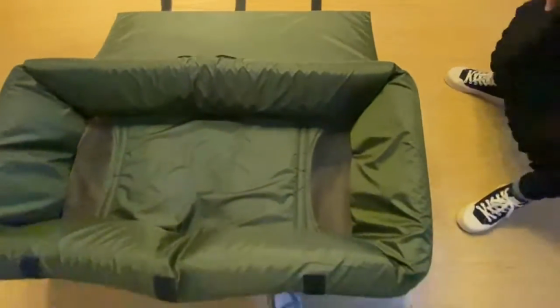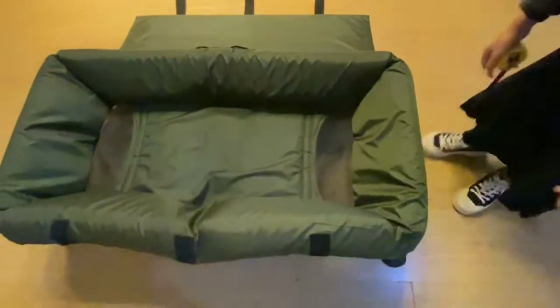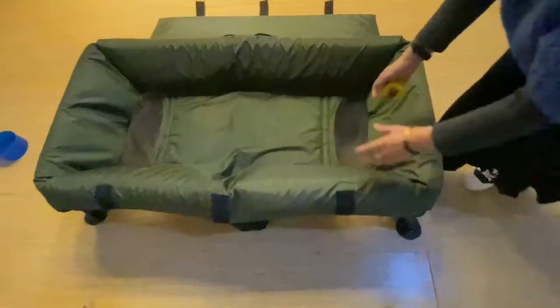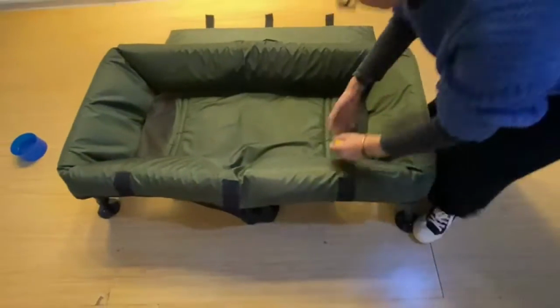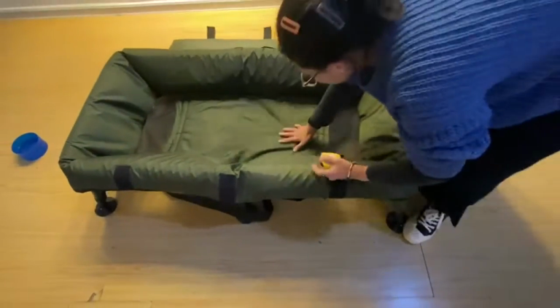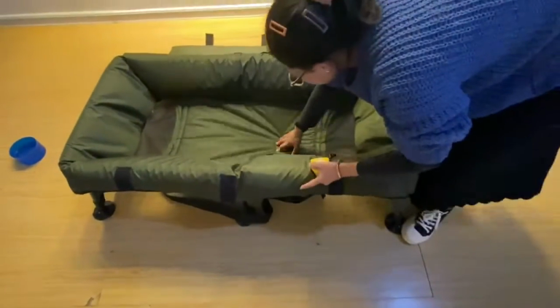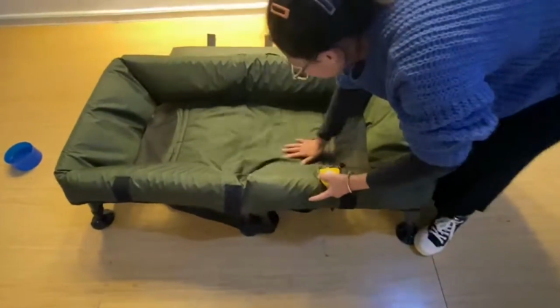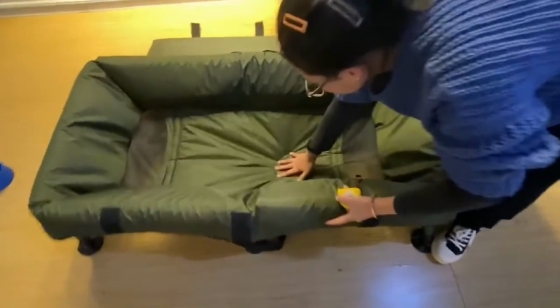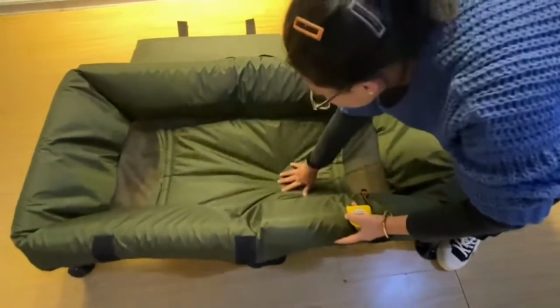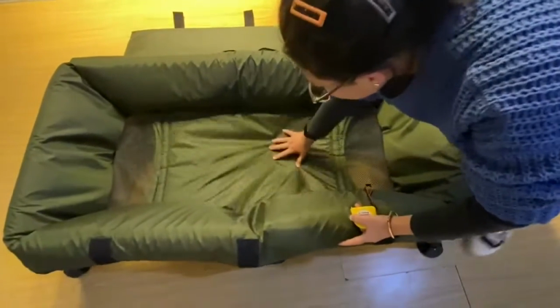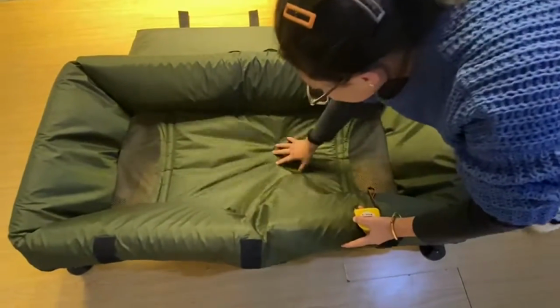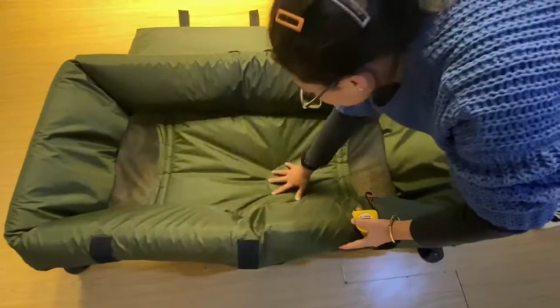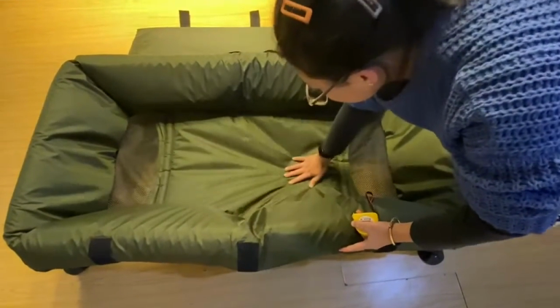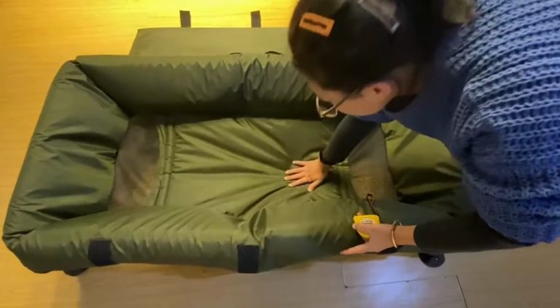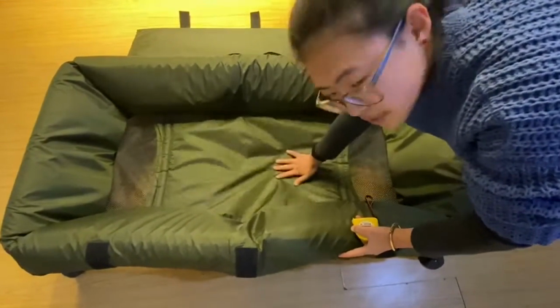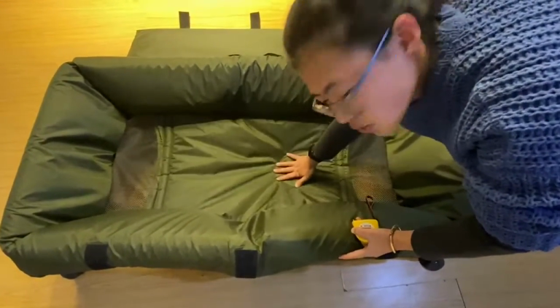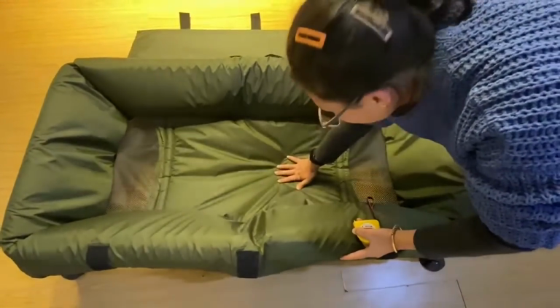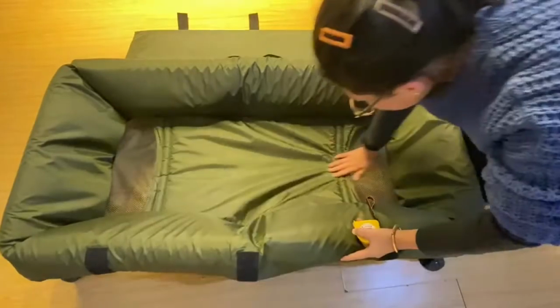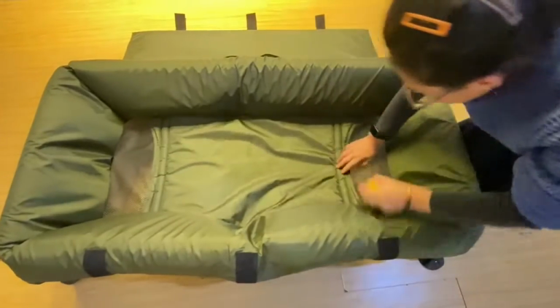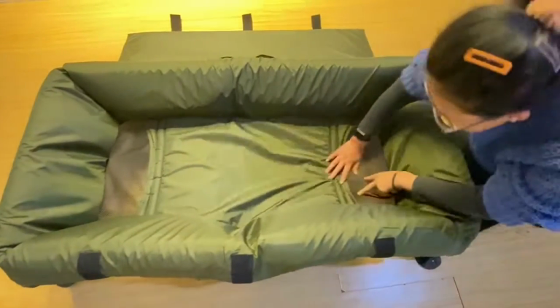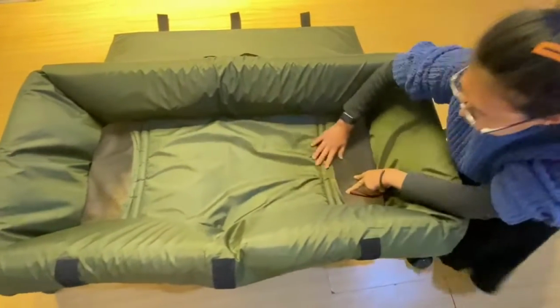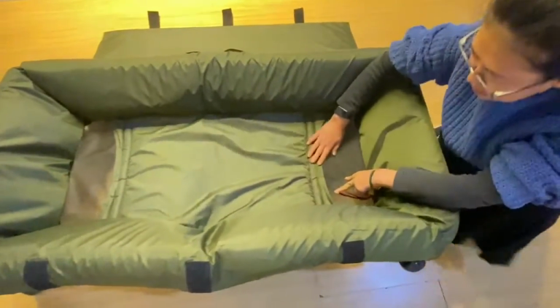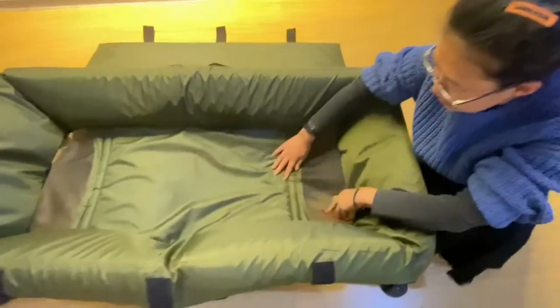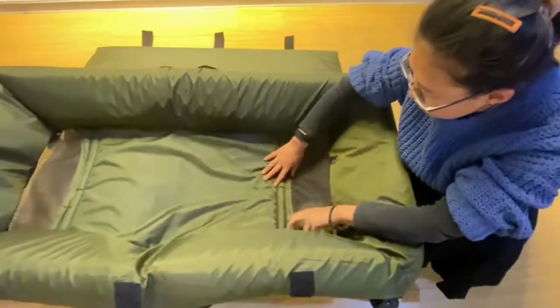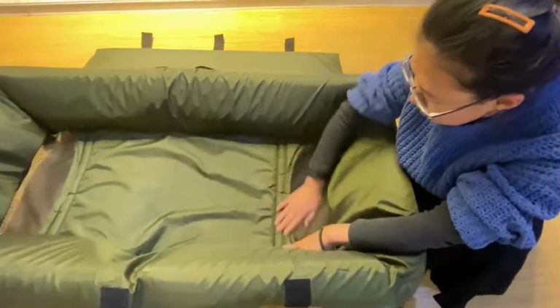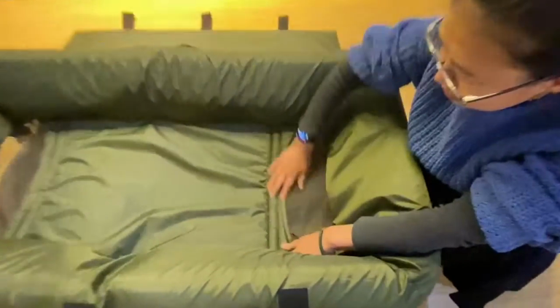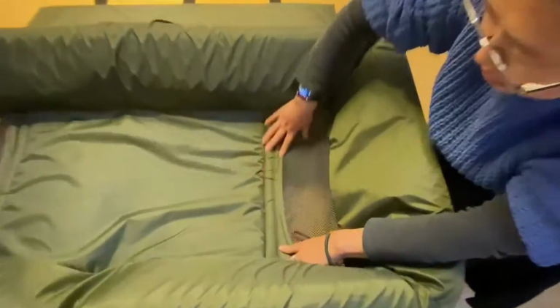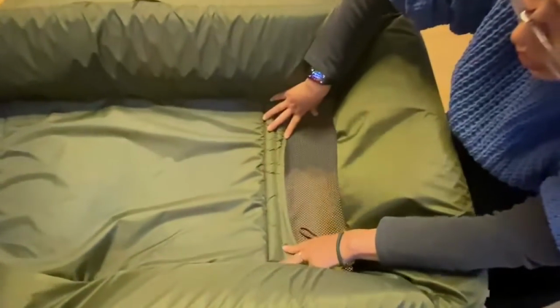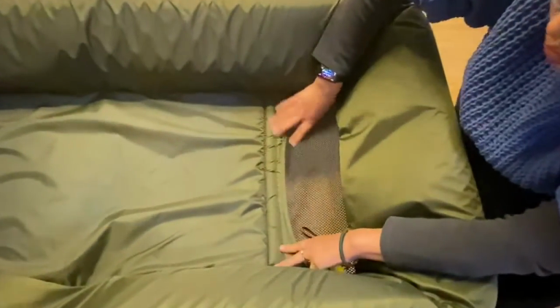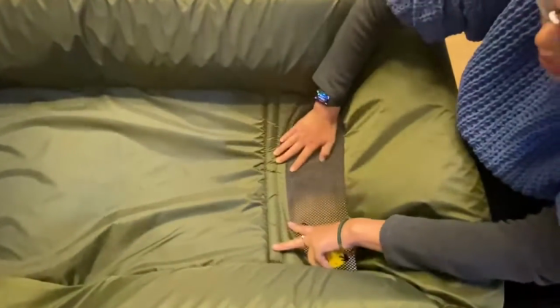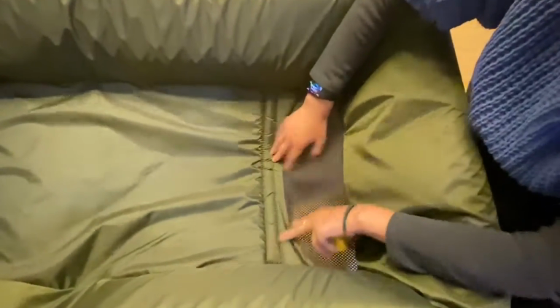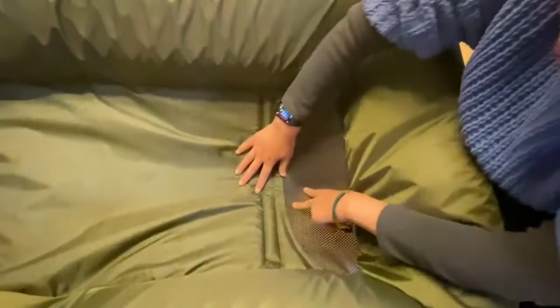And here is with the filling inside — you can protect your cup. See here? The sewing is very, very strong.